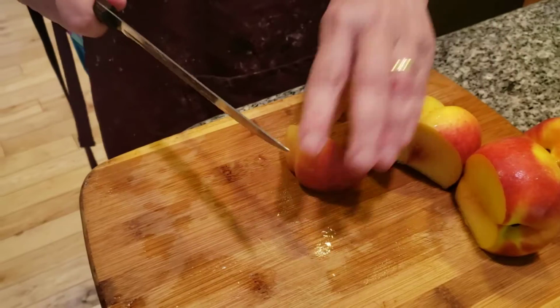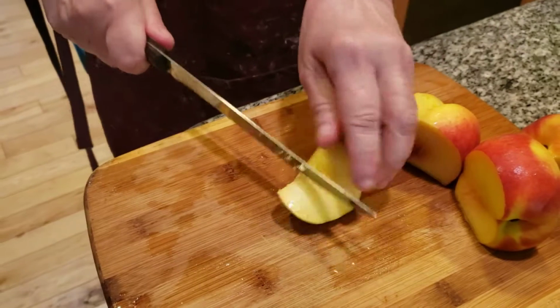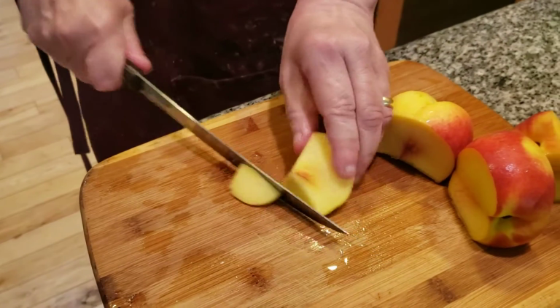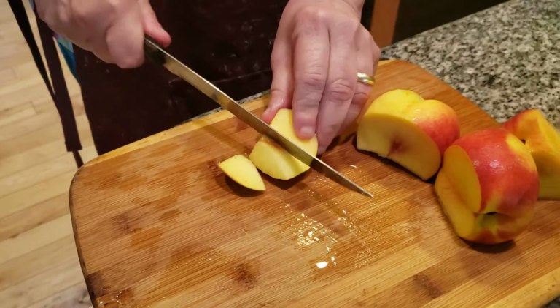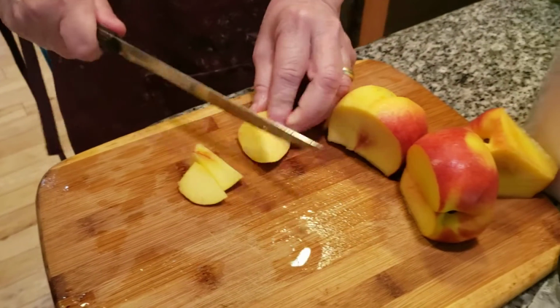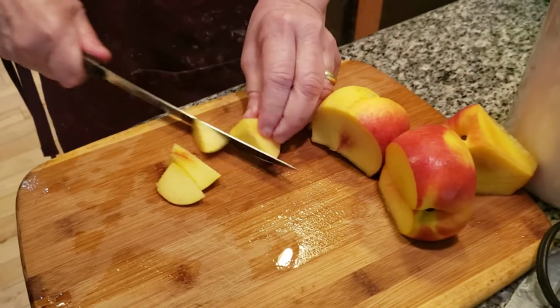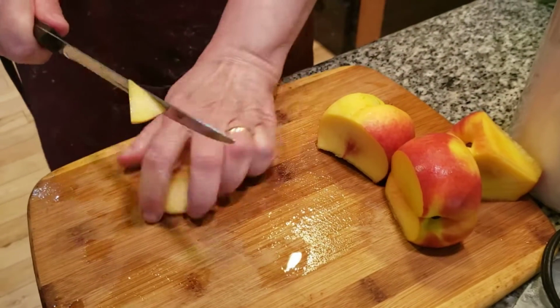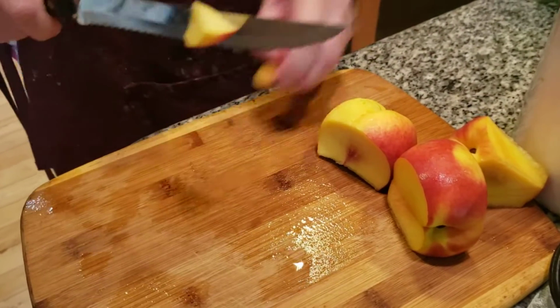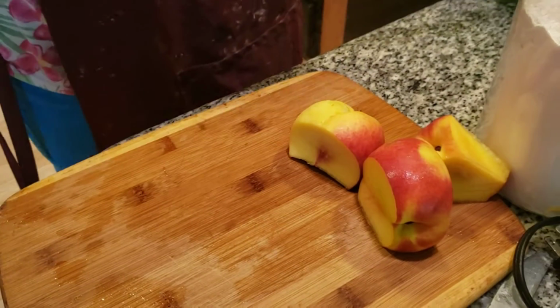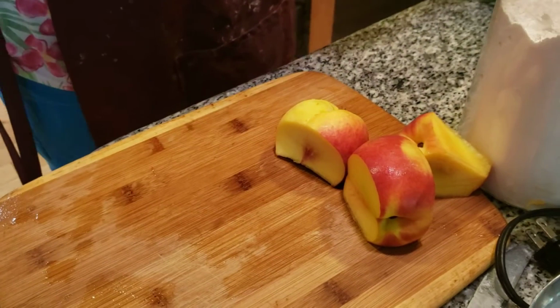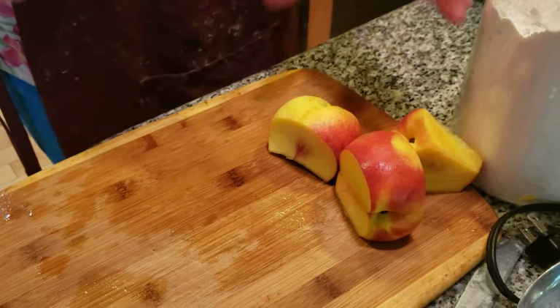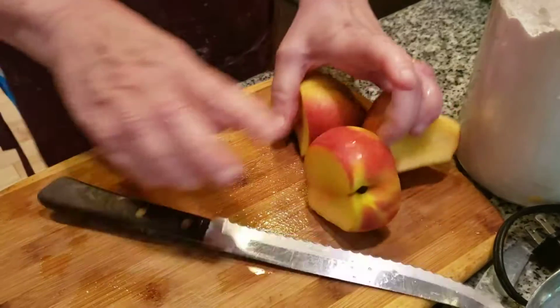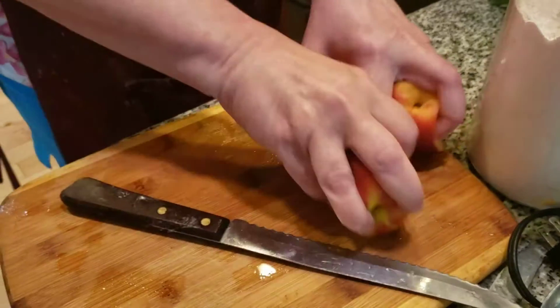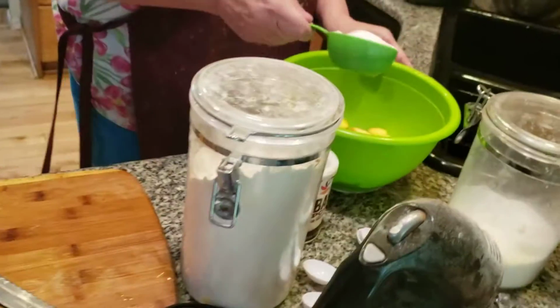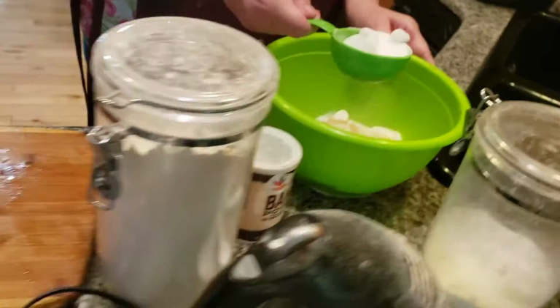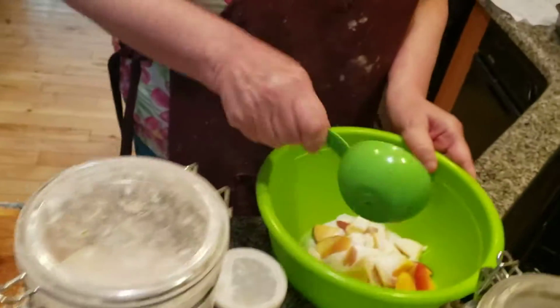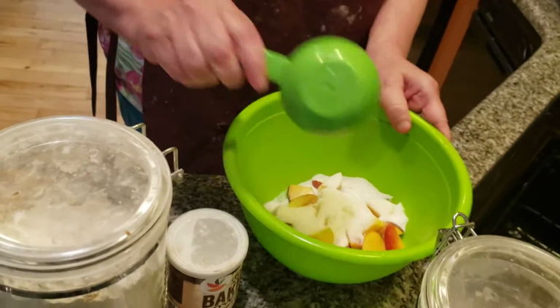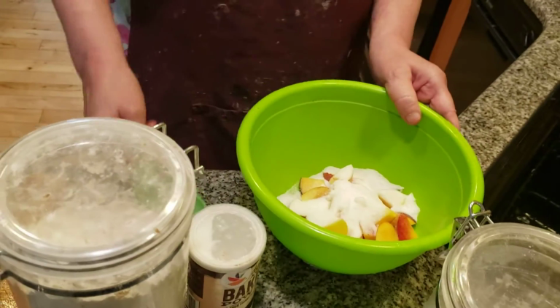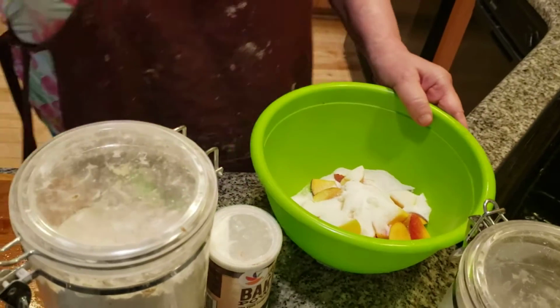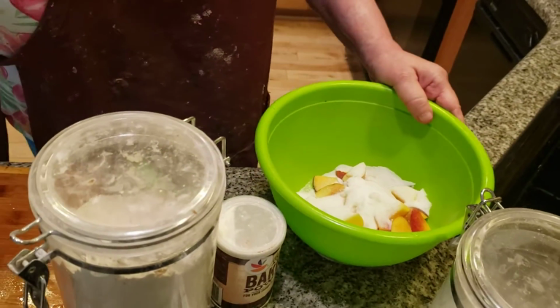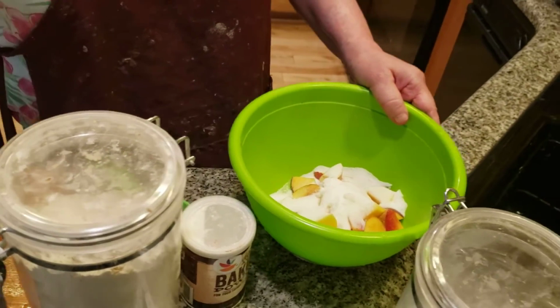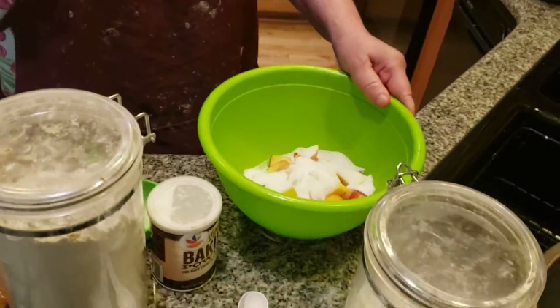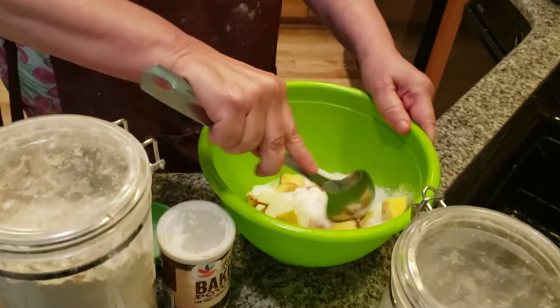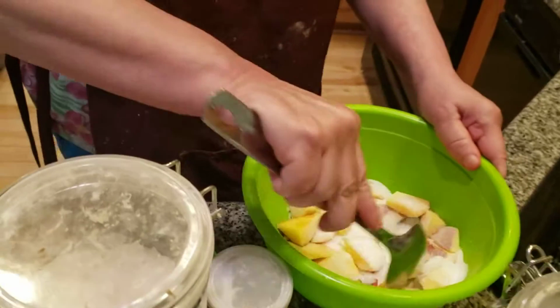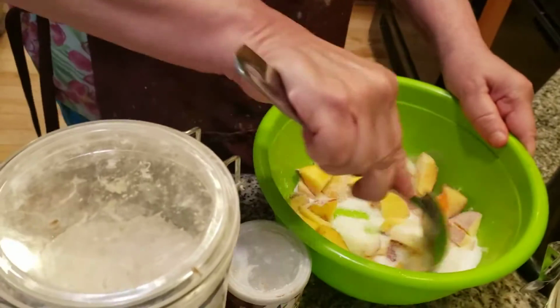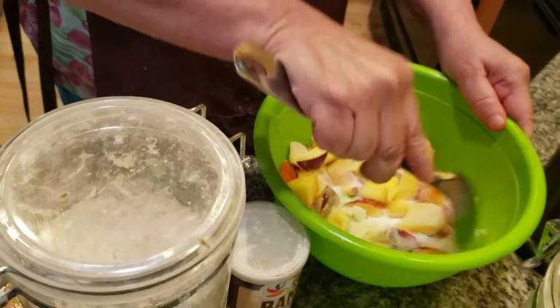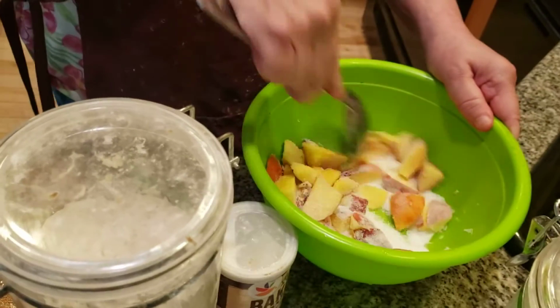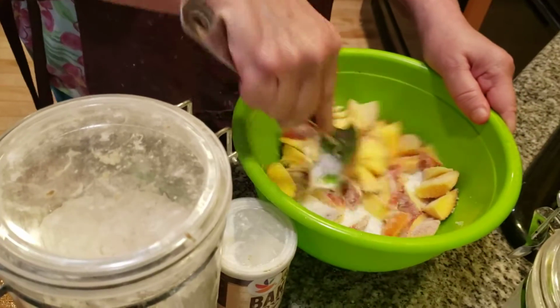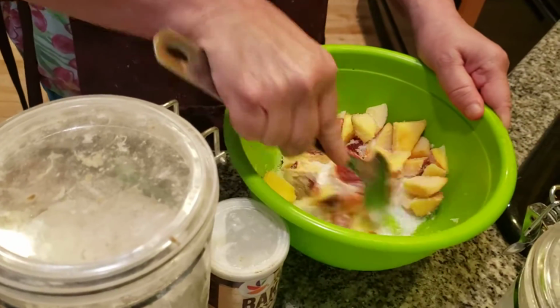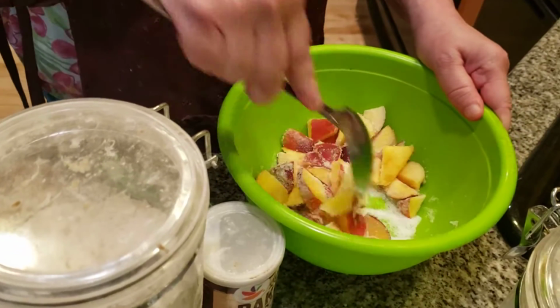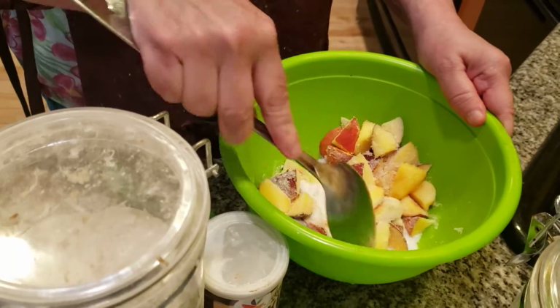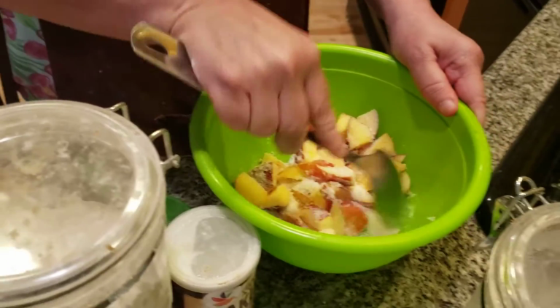A little bit more. I've actually eaten more than enough! What I want to do is let this sit for about 10 minutes and sort of let it sit in its own juices, and then we'll go to the next step.